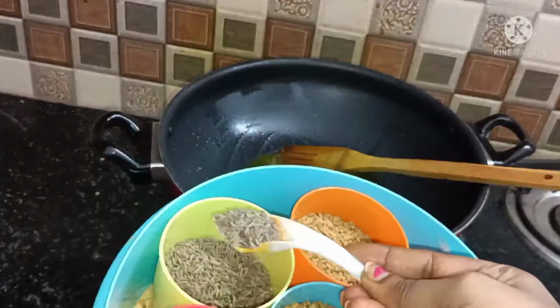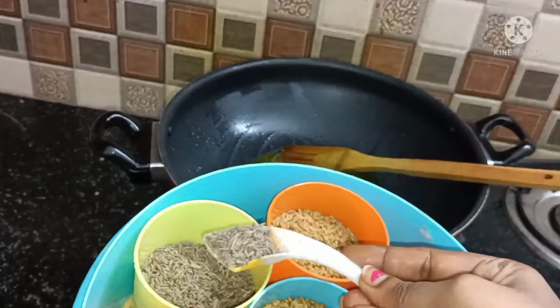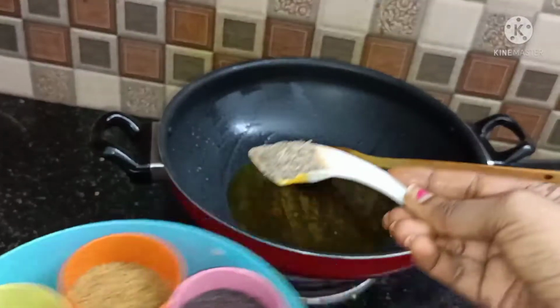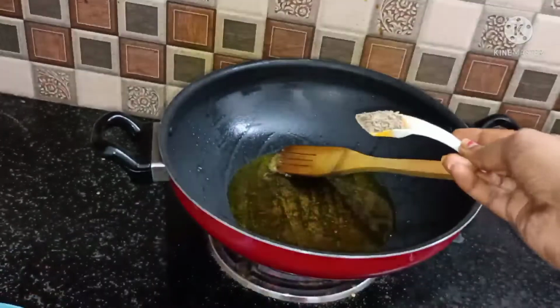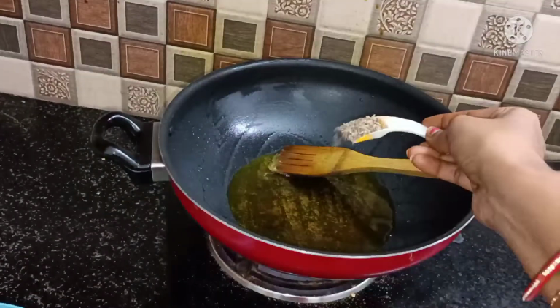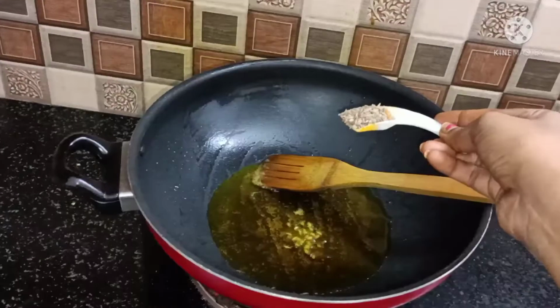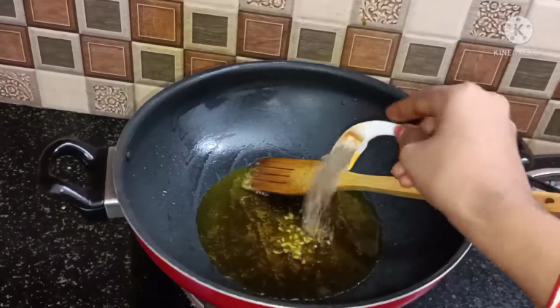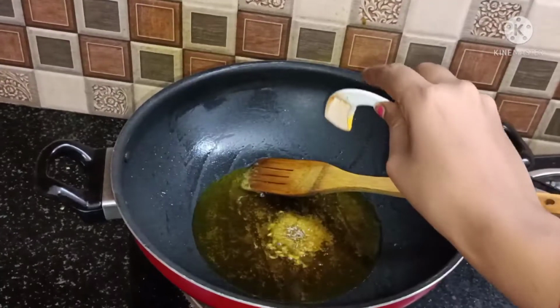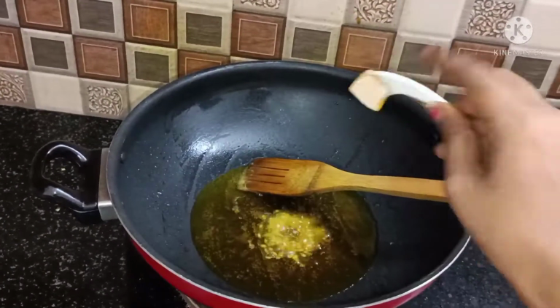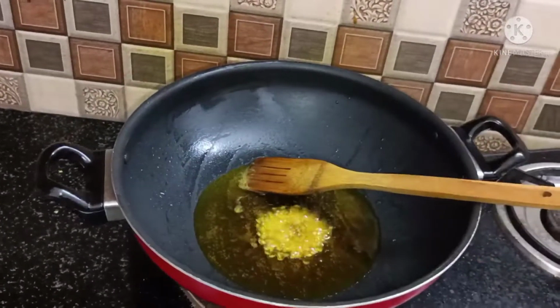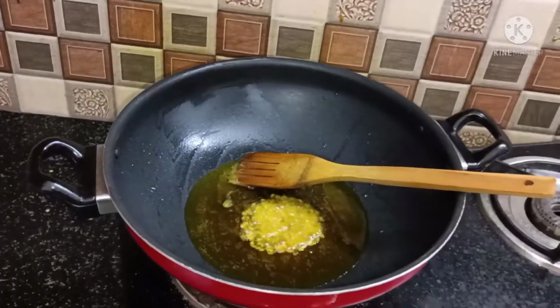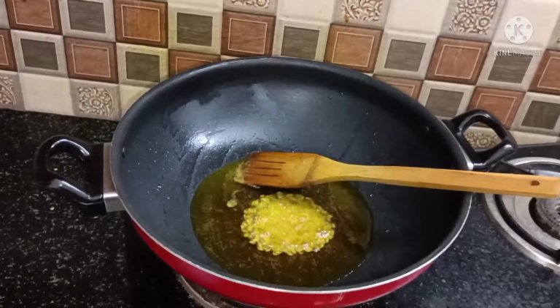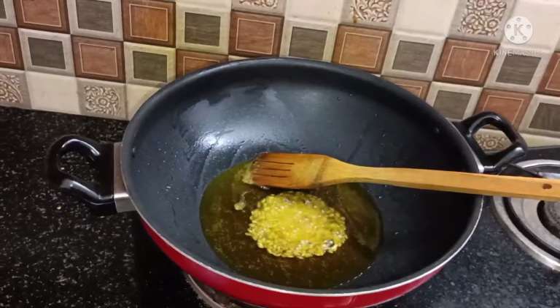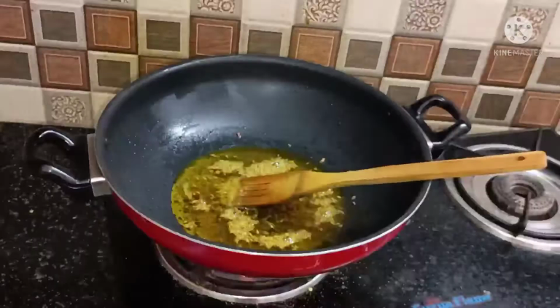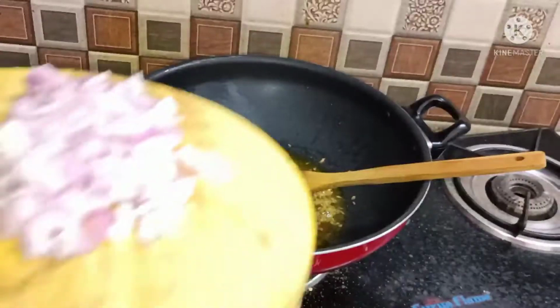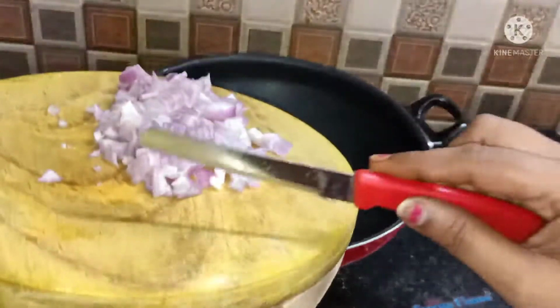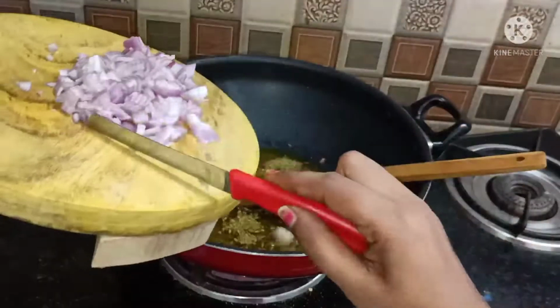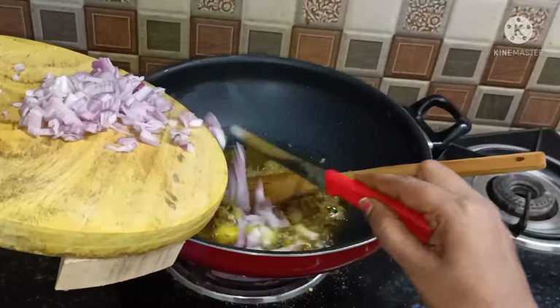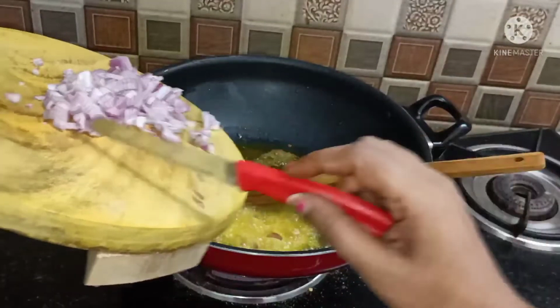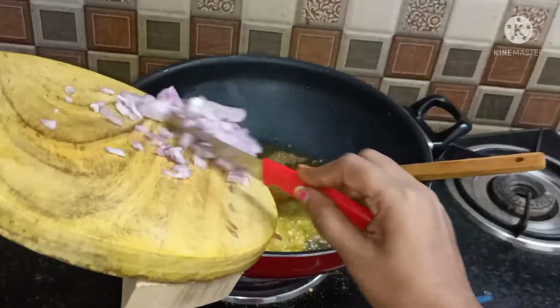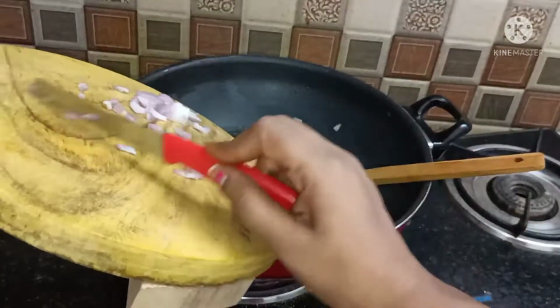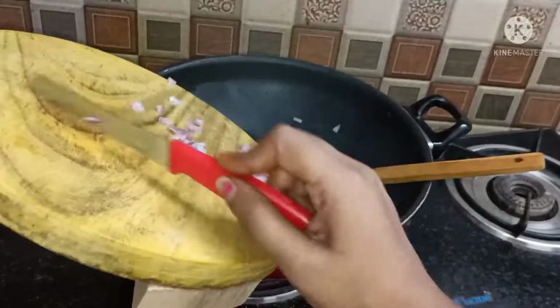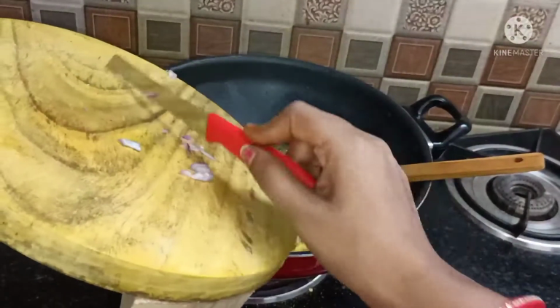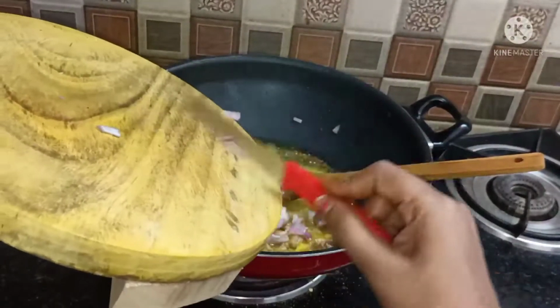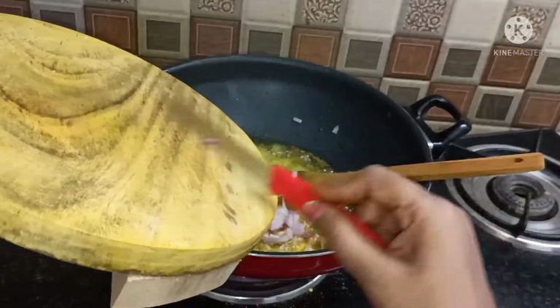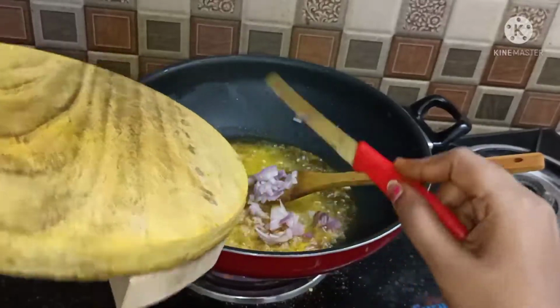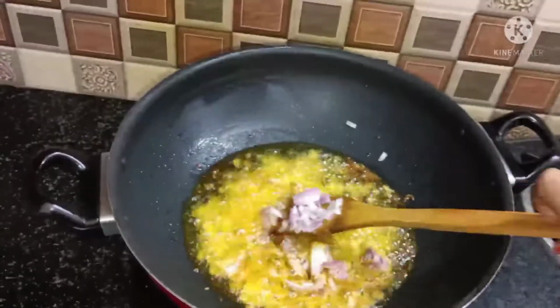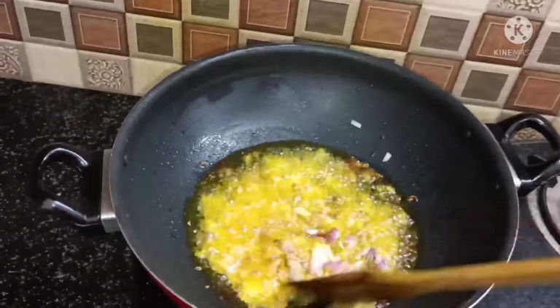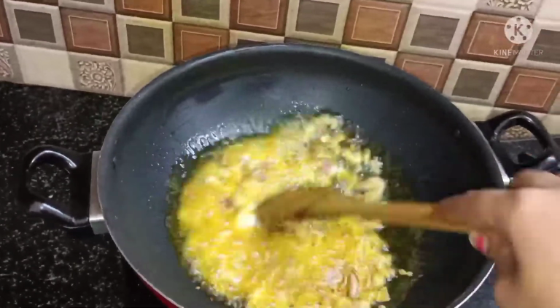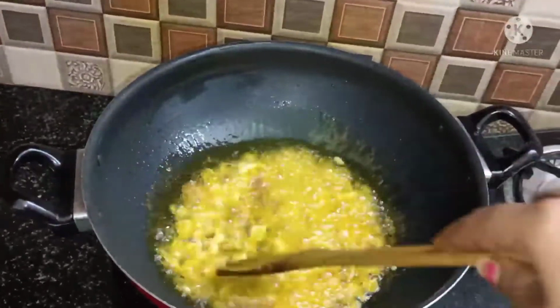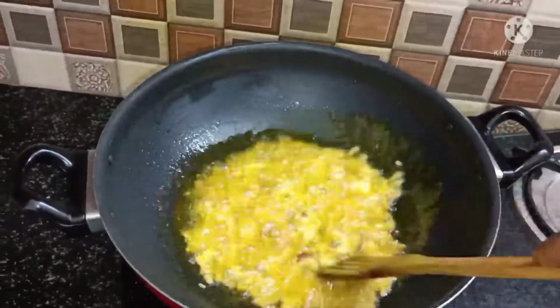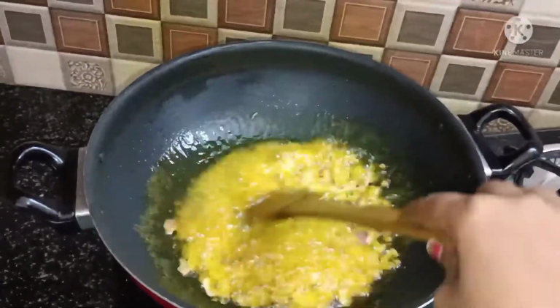I want to share this recipe with you. If you're hungry, I will add mustard oil to the pan, and I will add a couple of whole spices.